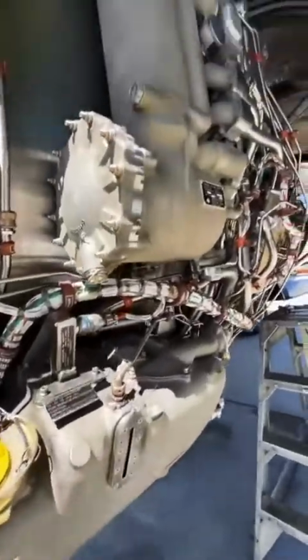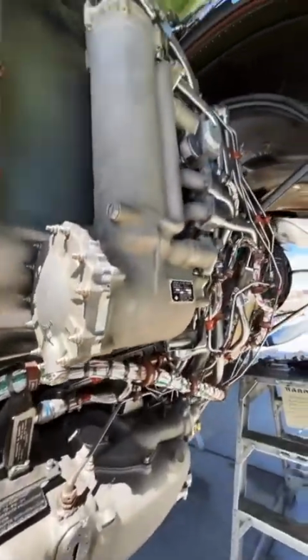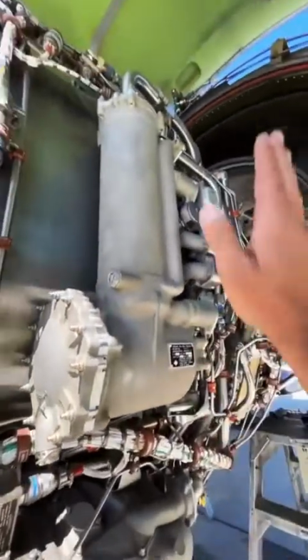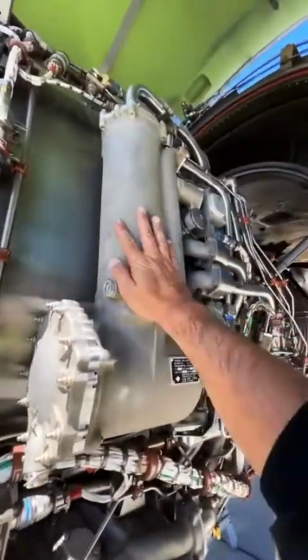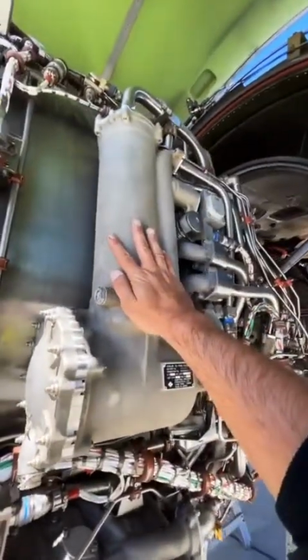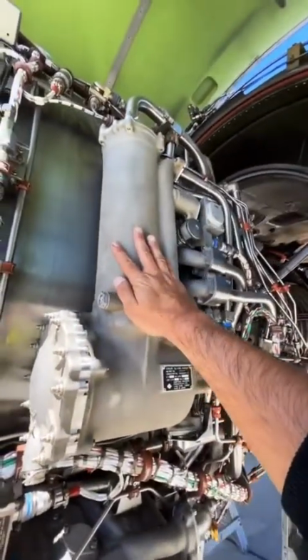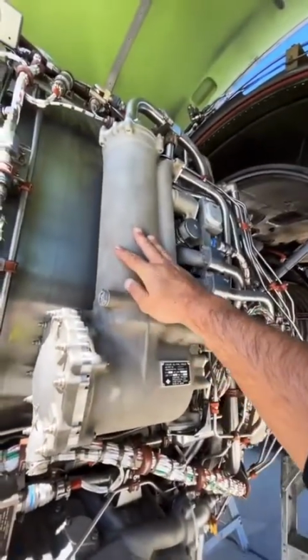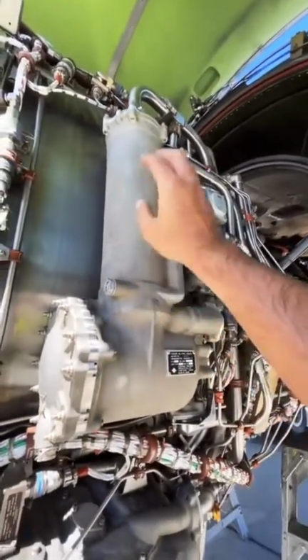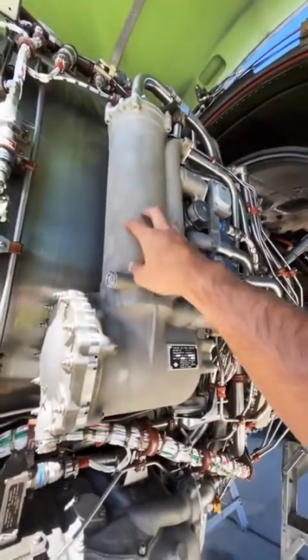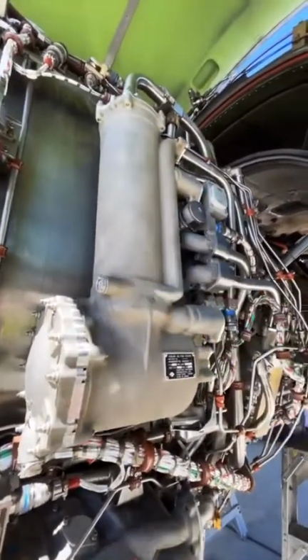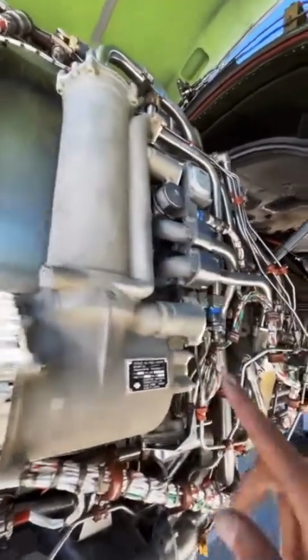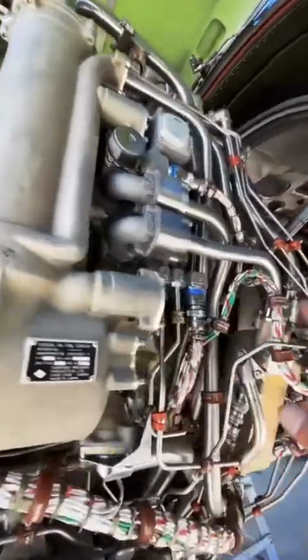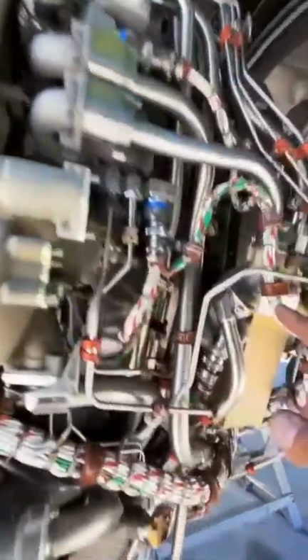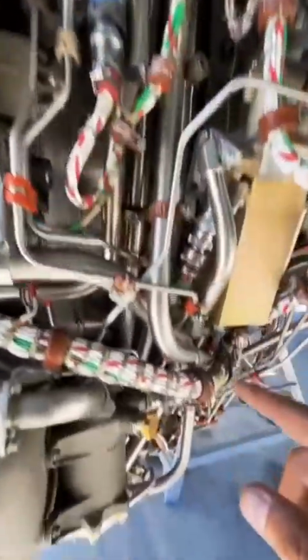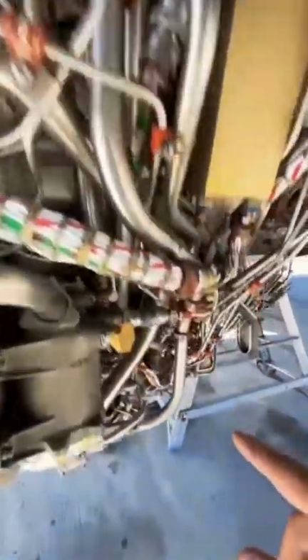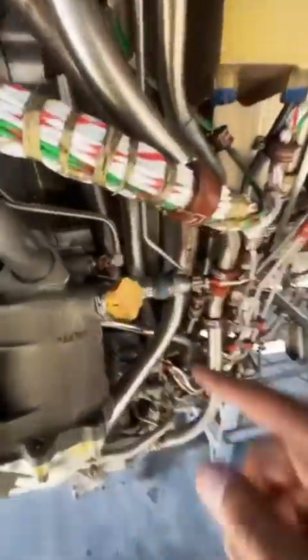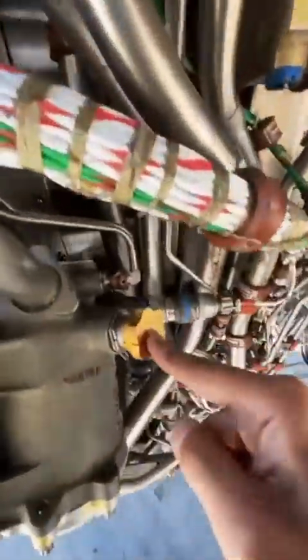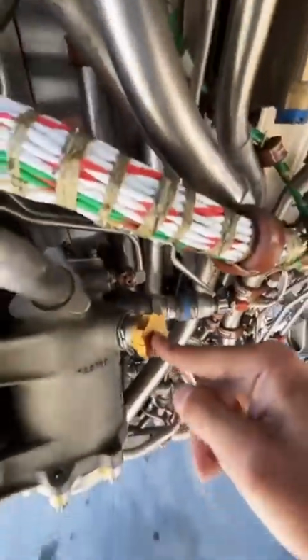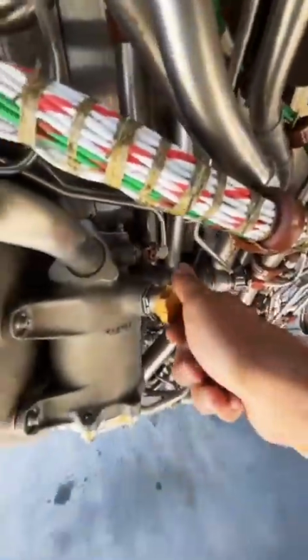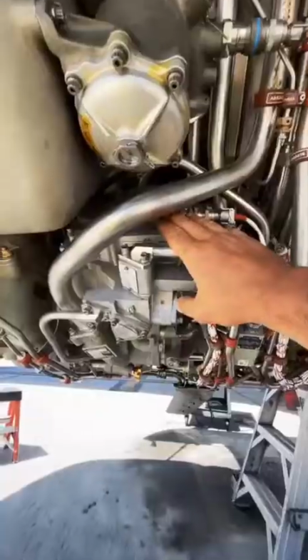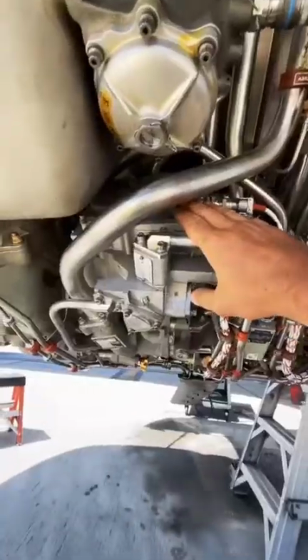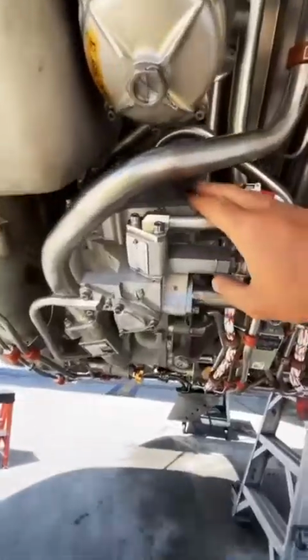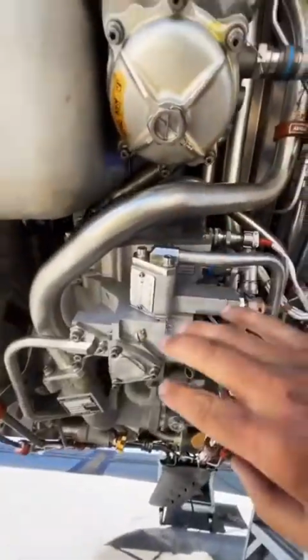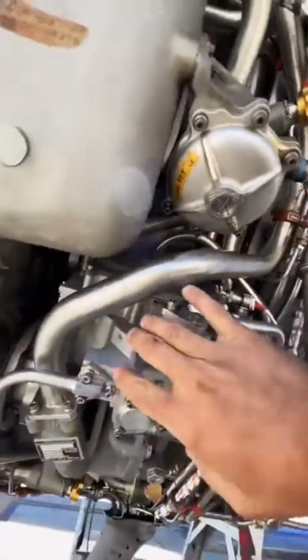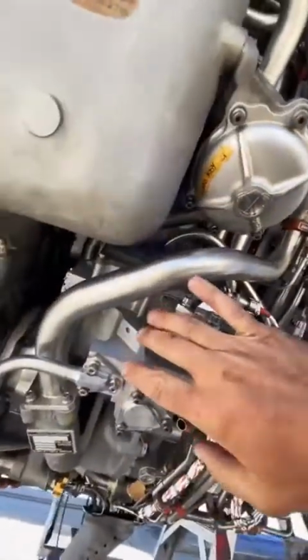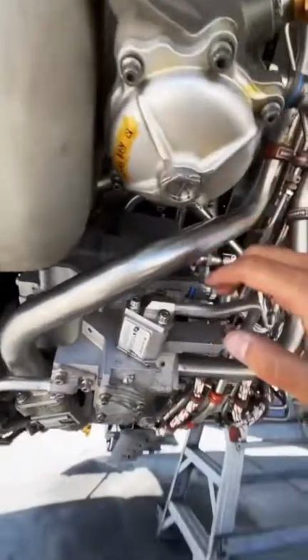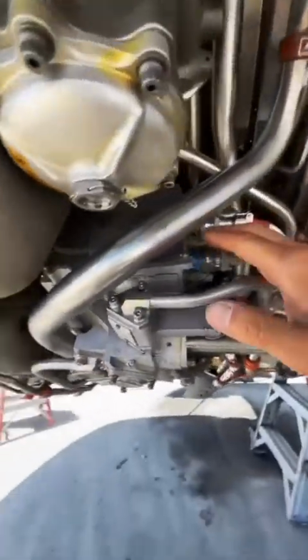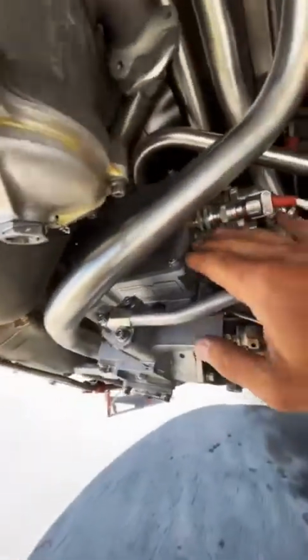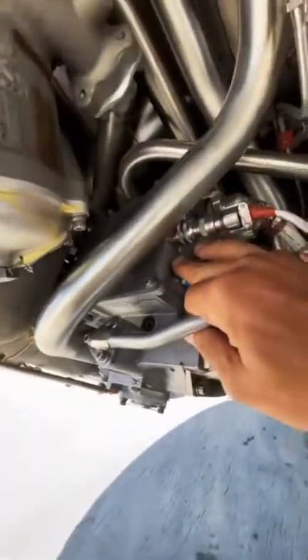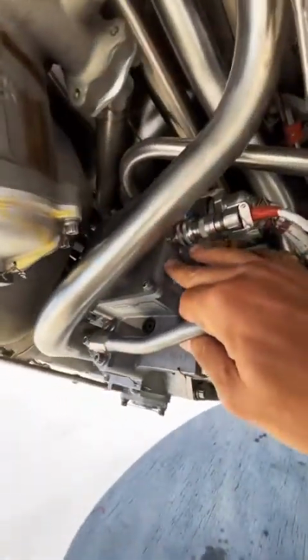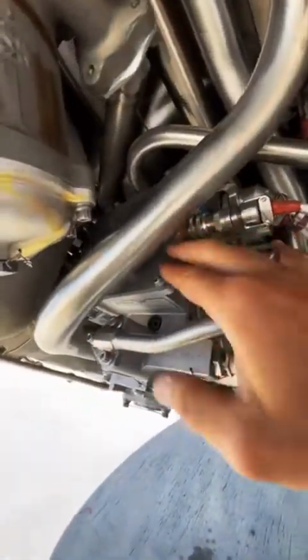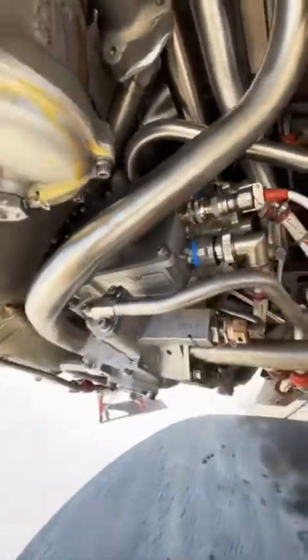First things first, that's the oil tank. Right up top, that's called the FCOC — fuel cooled oil cooler. Right below you'll find a chip detector right there, the master chip detector. Right below that is called the FMU, the fuel metering unit.